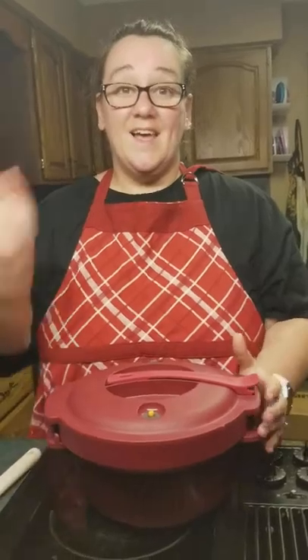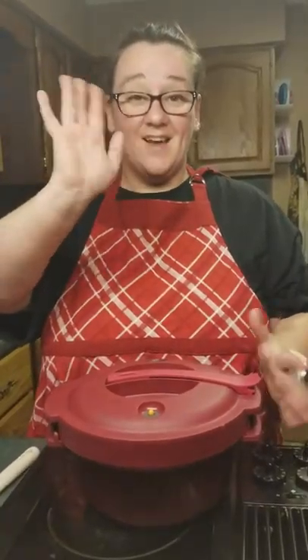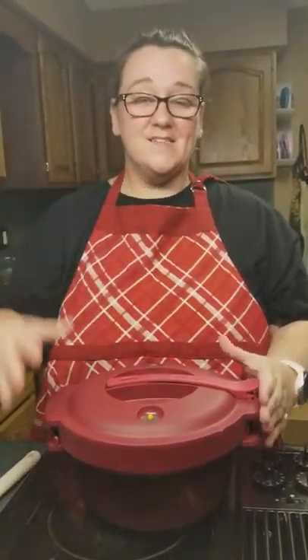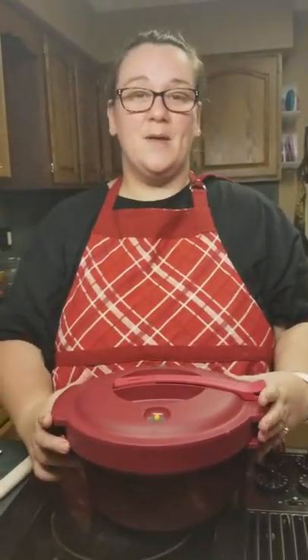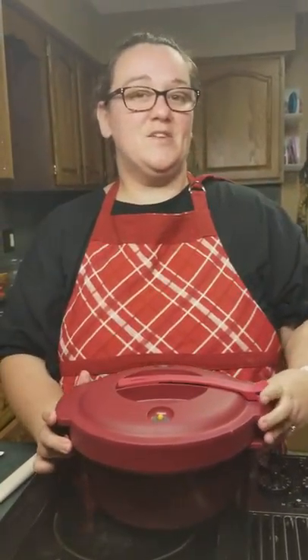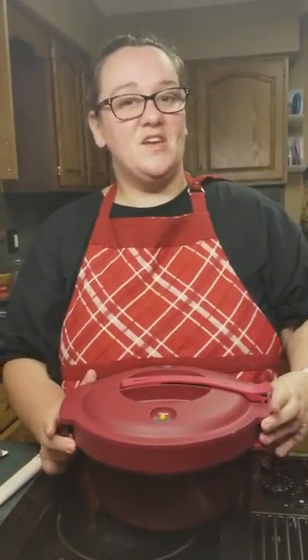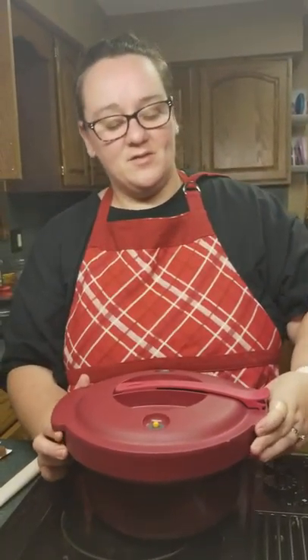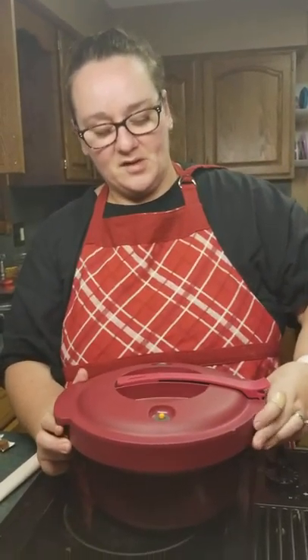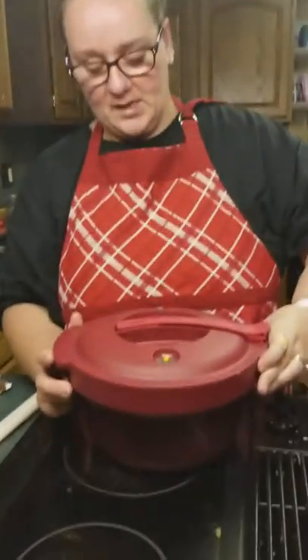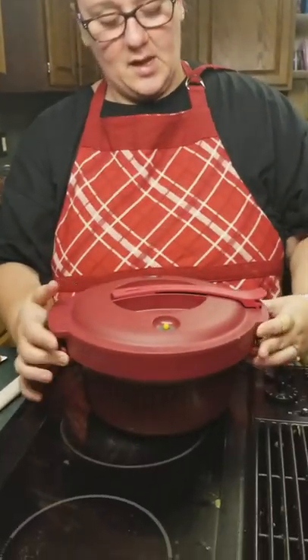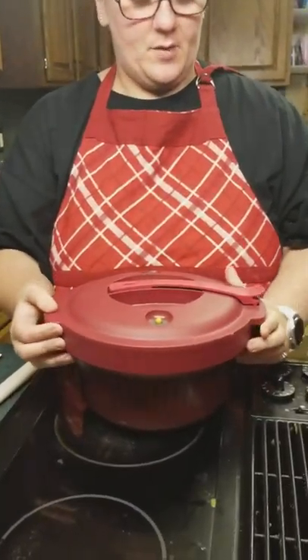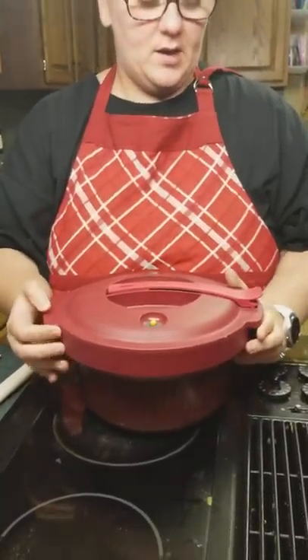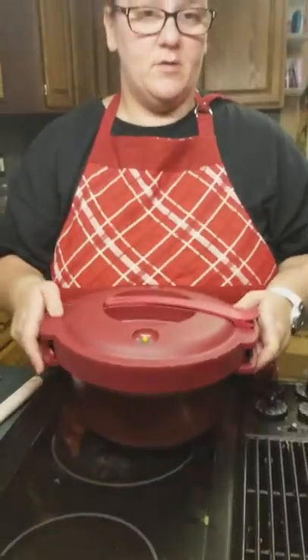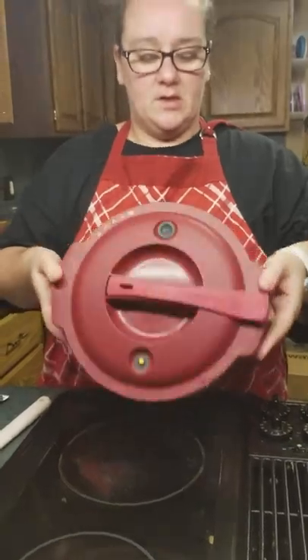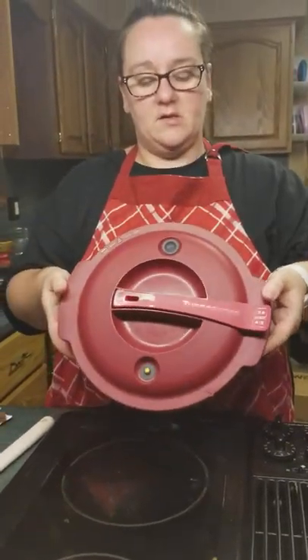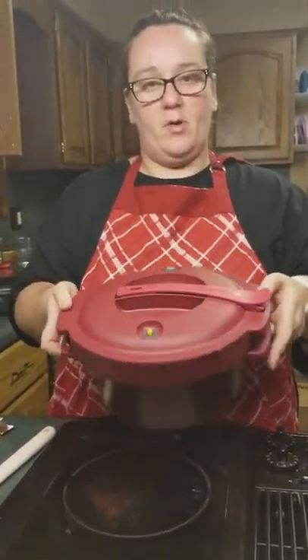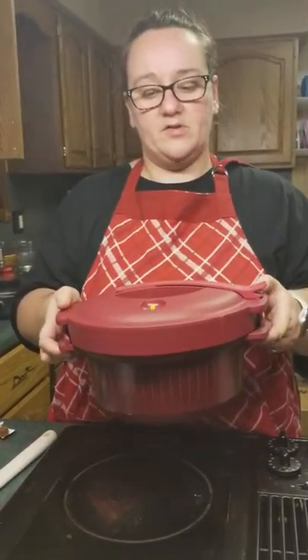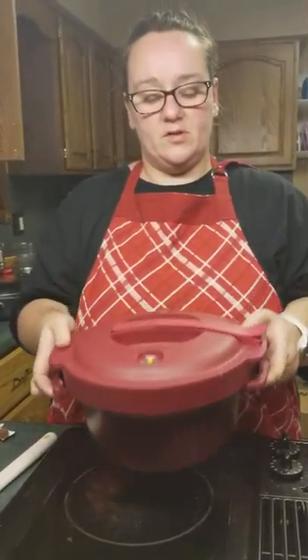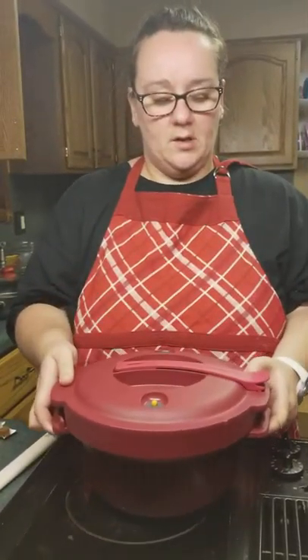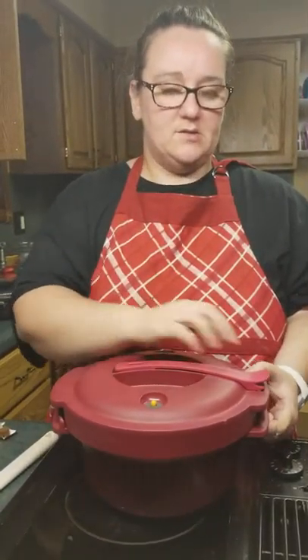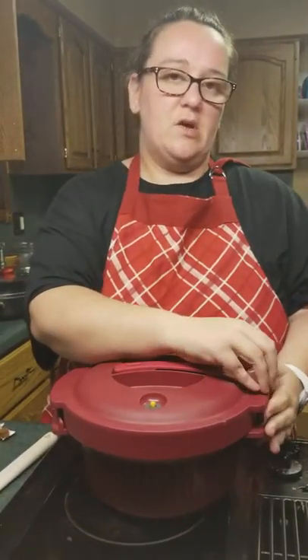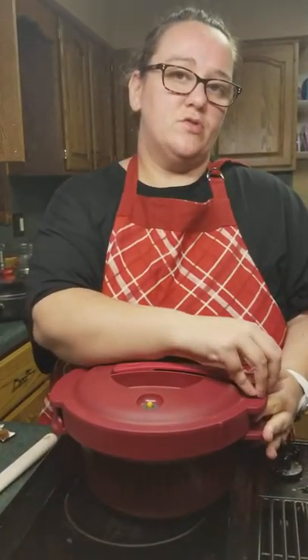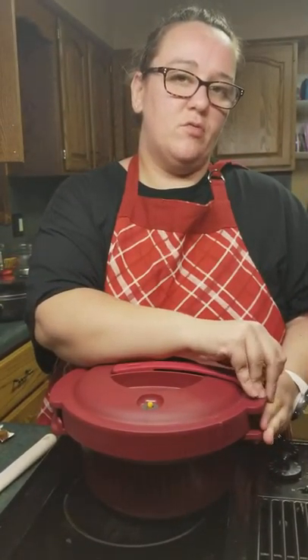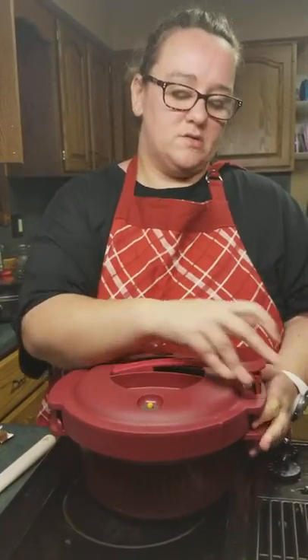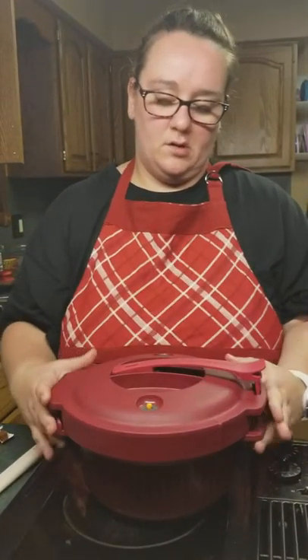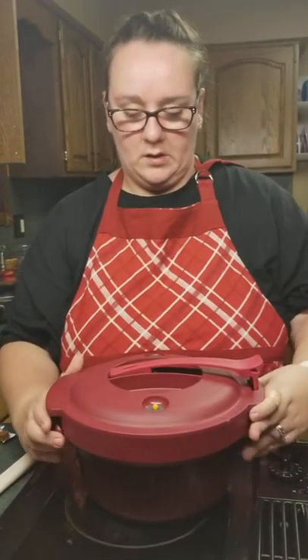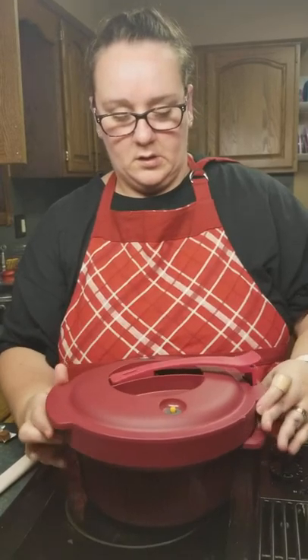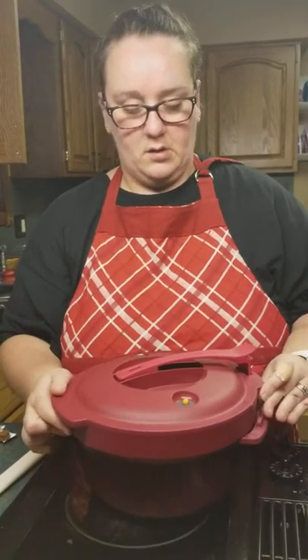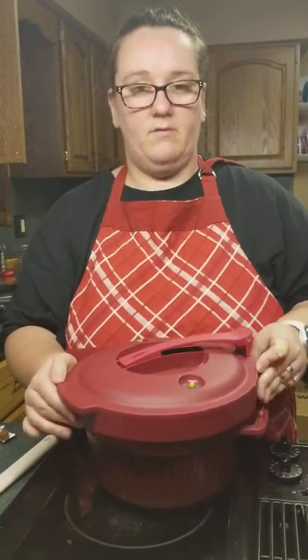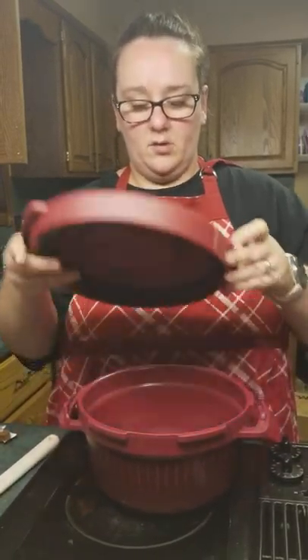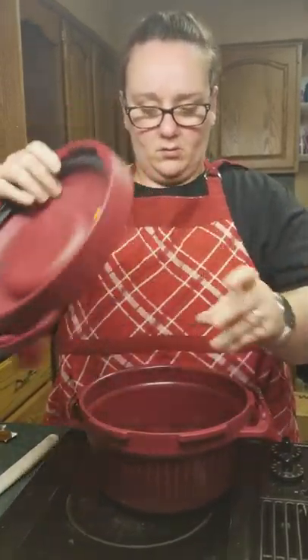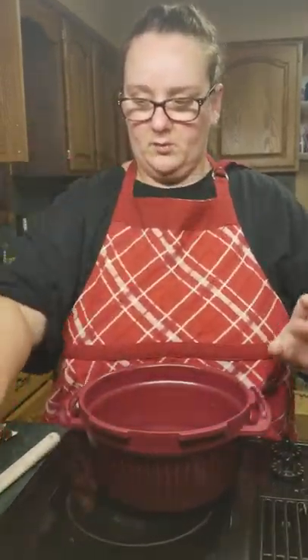Hey guys, it's Amanda Degoli, your favorite Tupperware lady. I am using the Tupperware pressure cooker. This does hold two quarts of food or liquids.